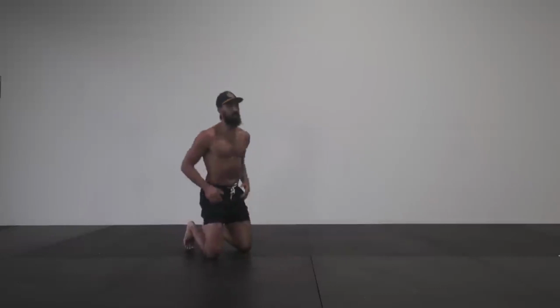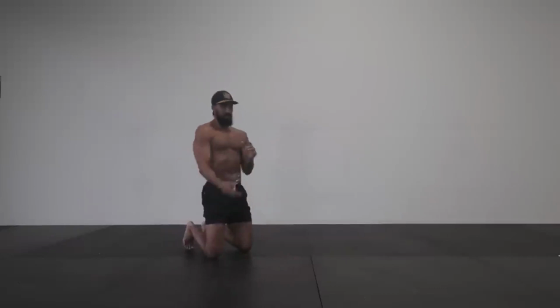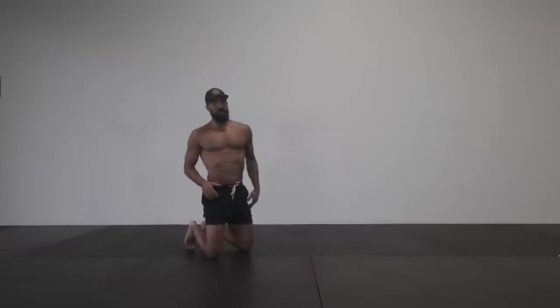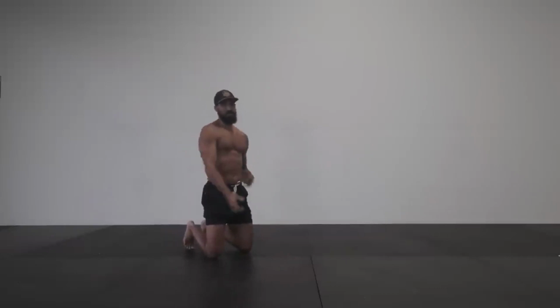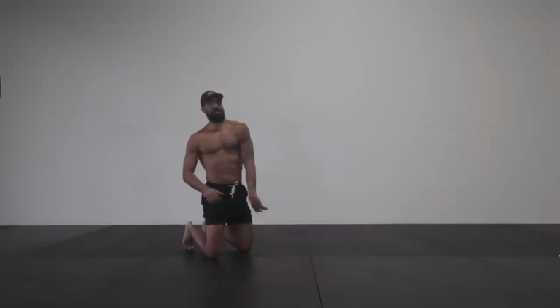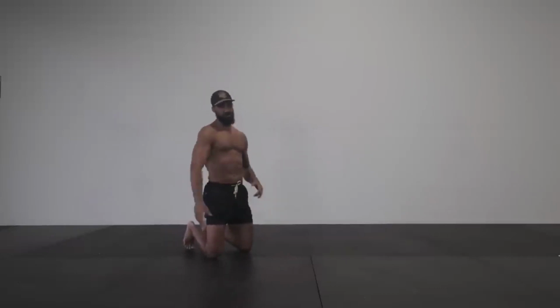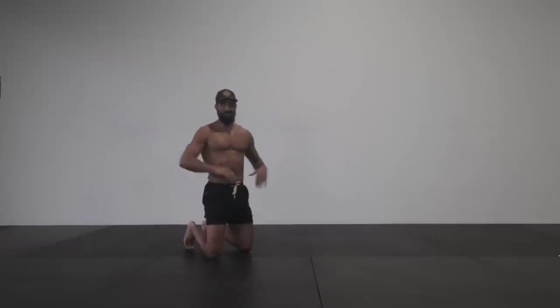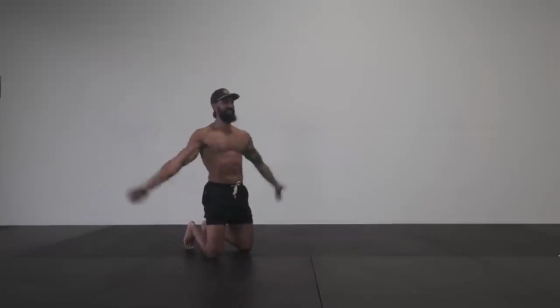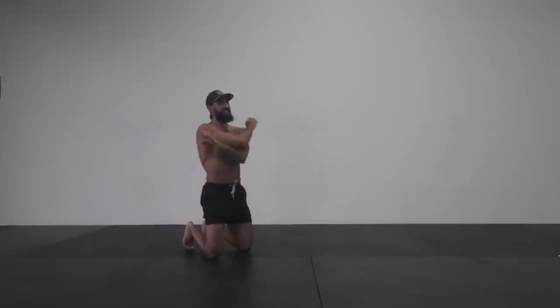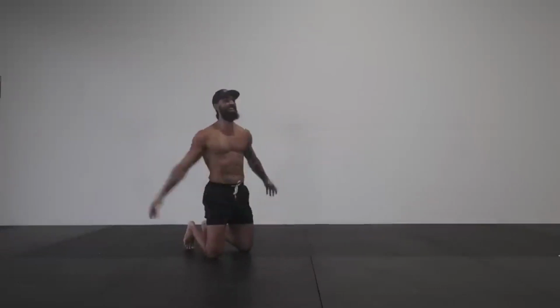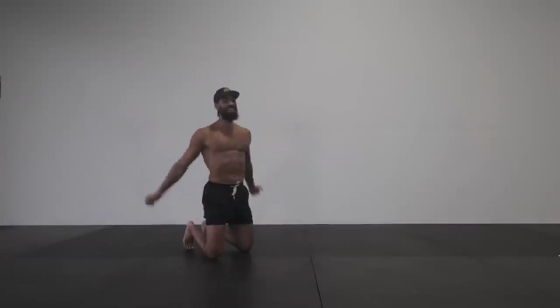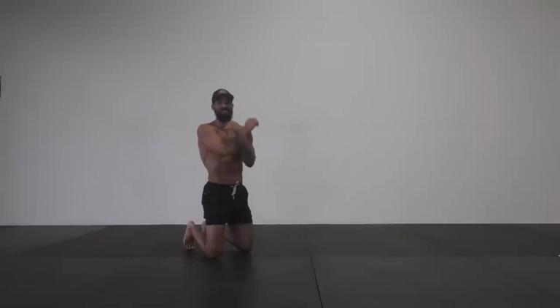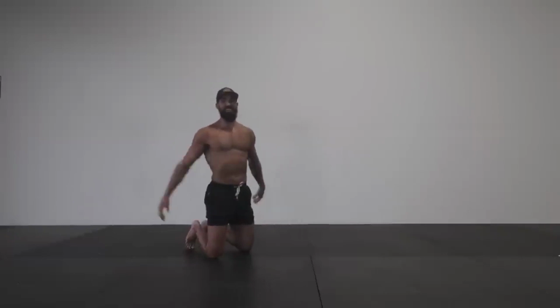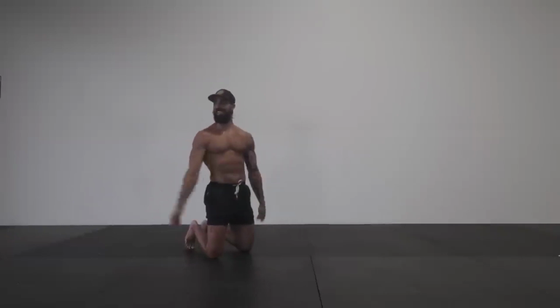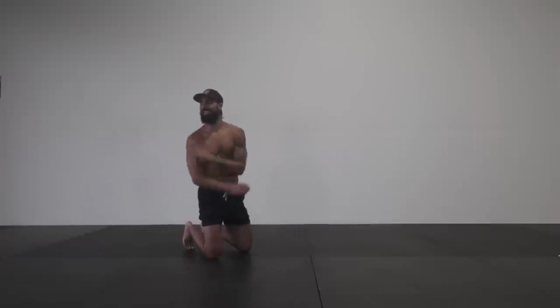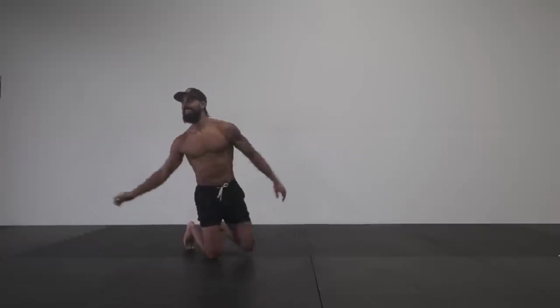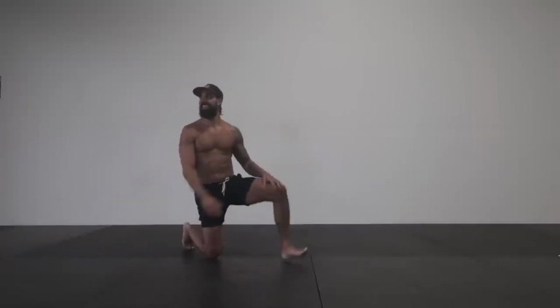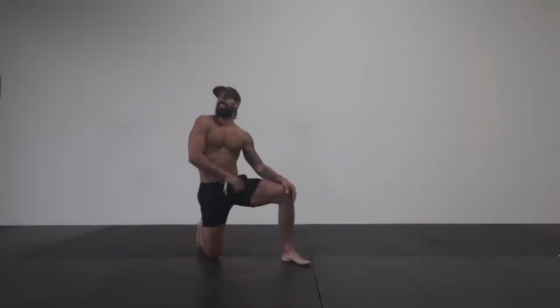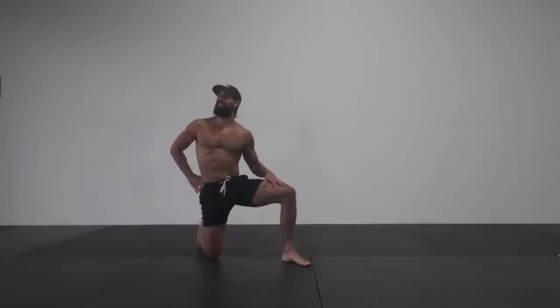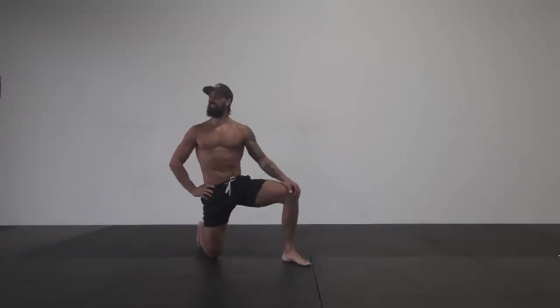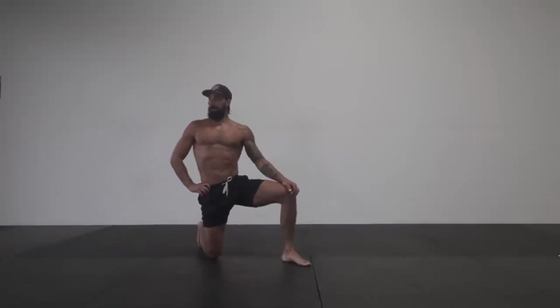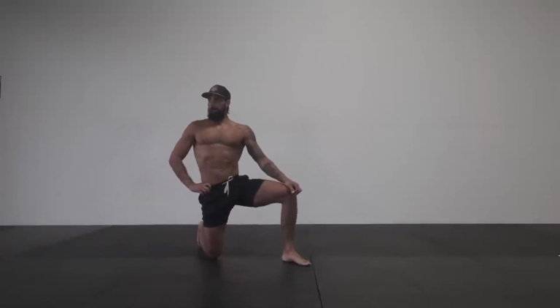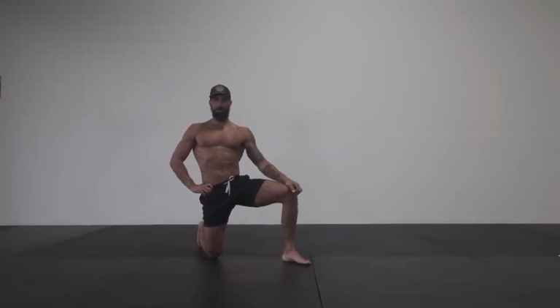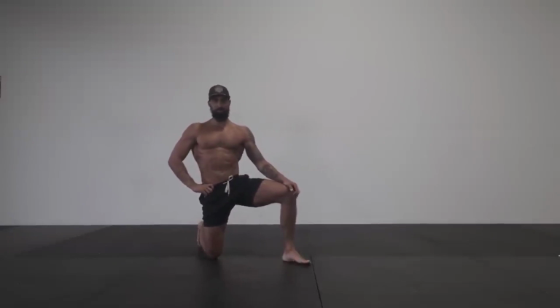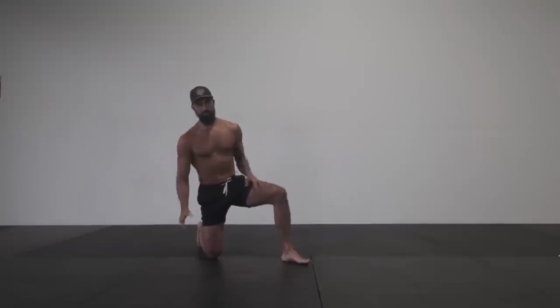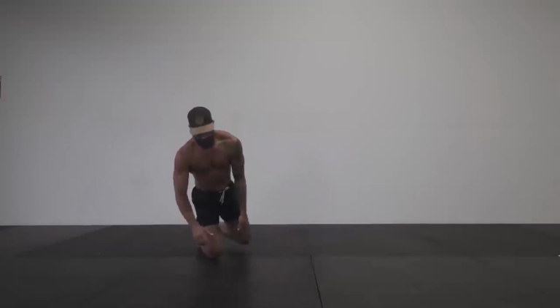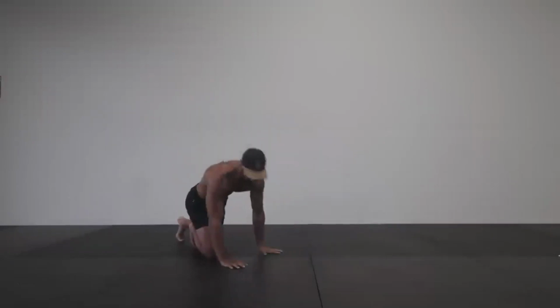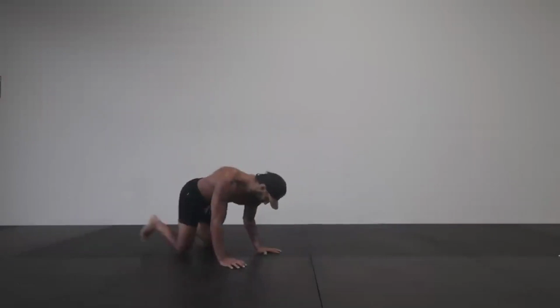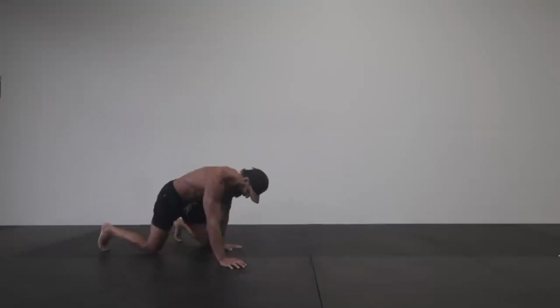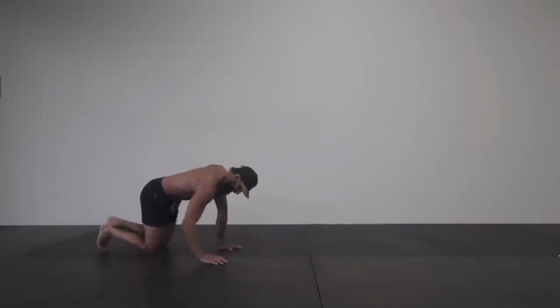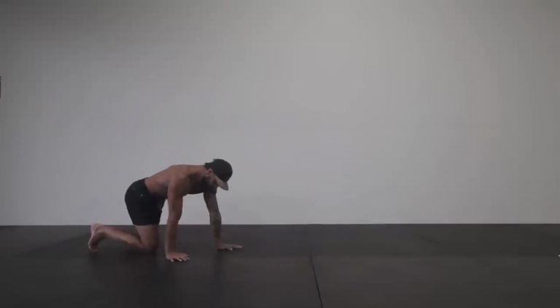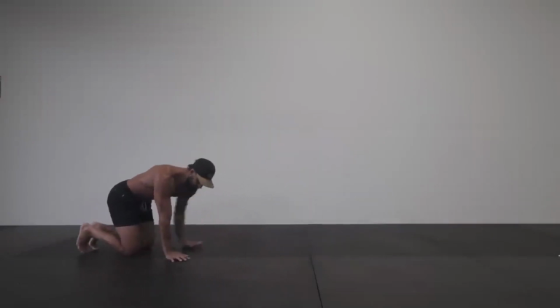Go ahead and relax, you can shake your muscles out, take some deep breaths. Right here I actually looked at my friend recording the video and I said, wow, I forgot that crawling in place is actually way harder than crawling forward. So if you found that challenging, the rest of these movements will probably feel easier.